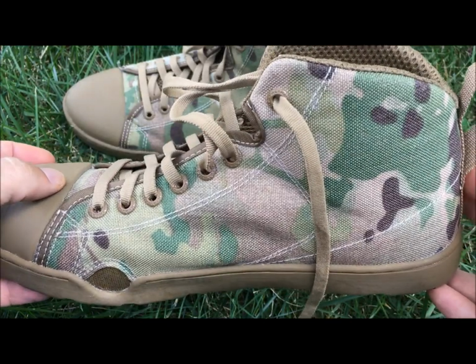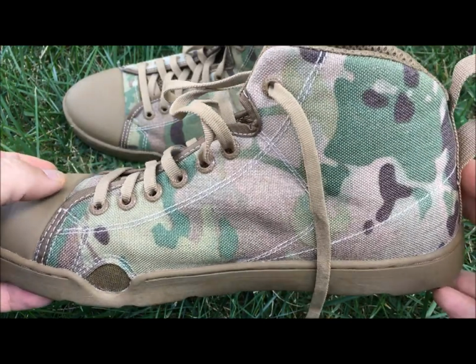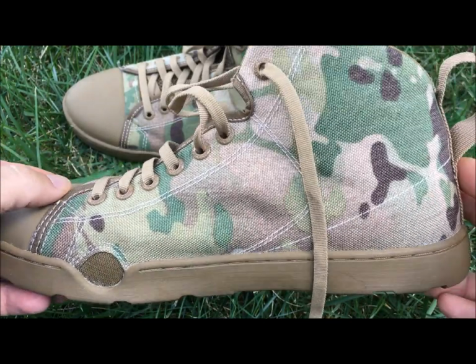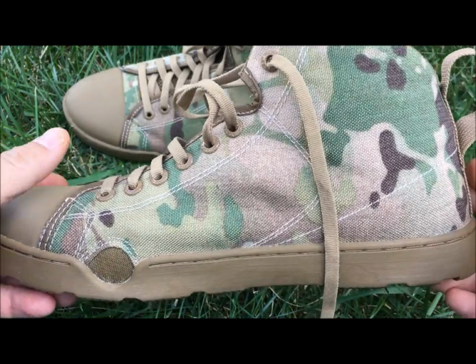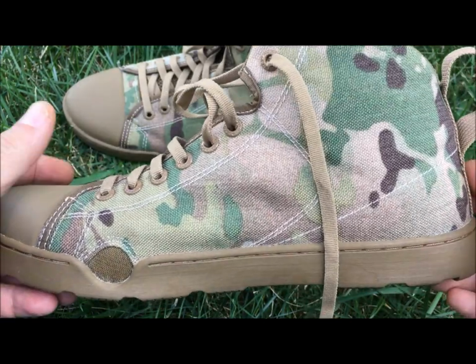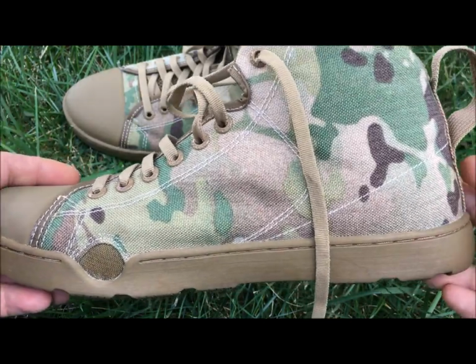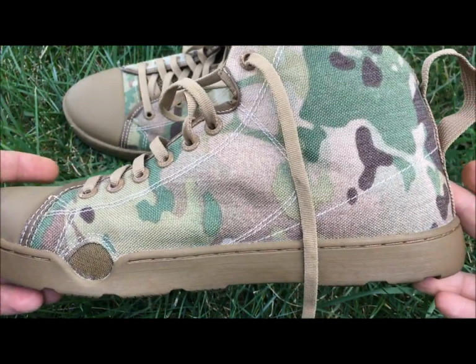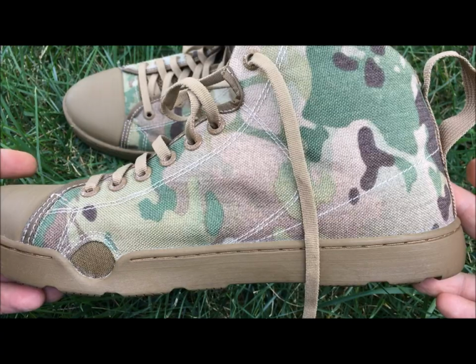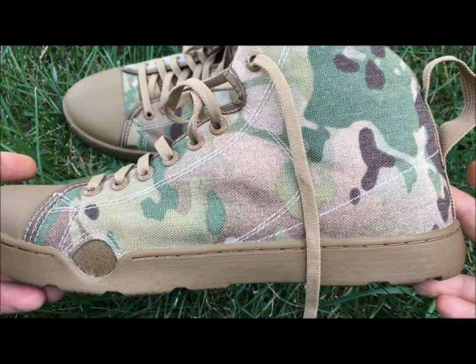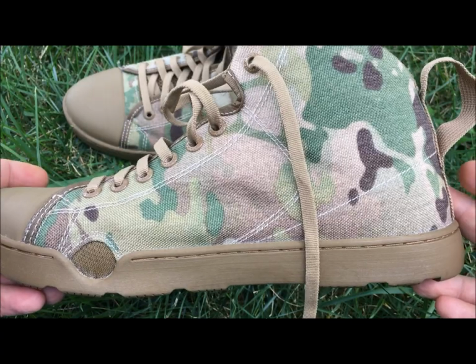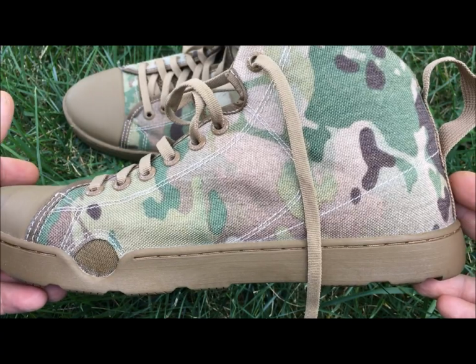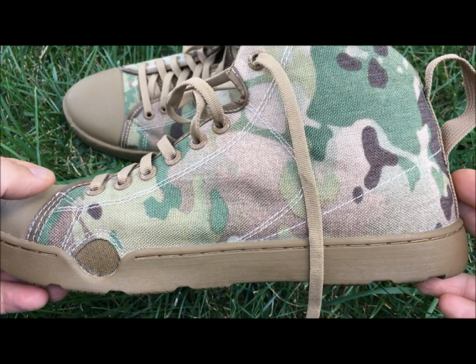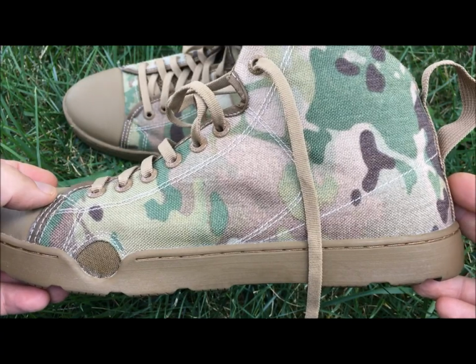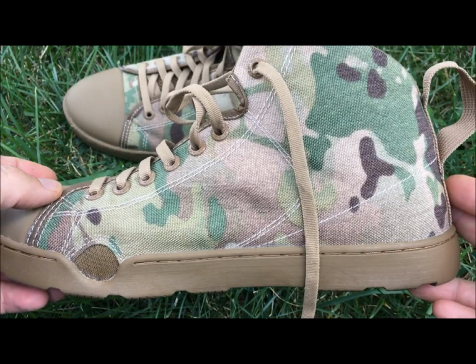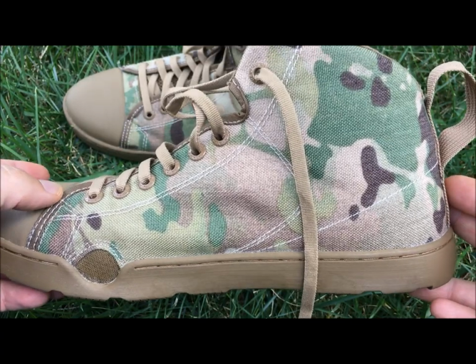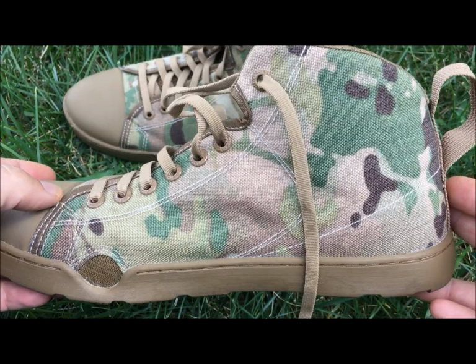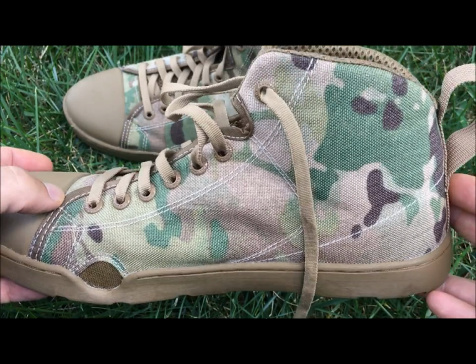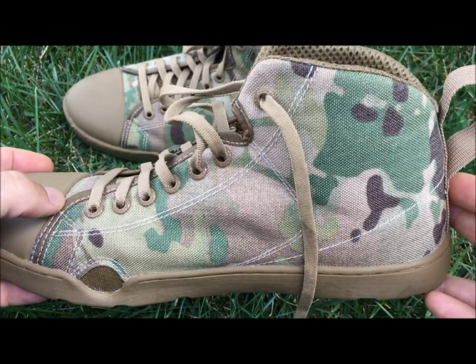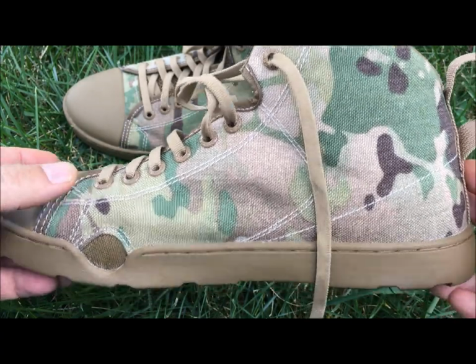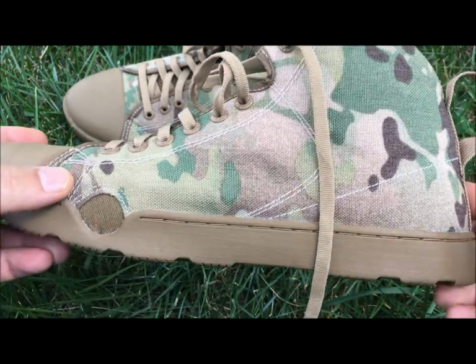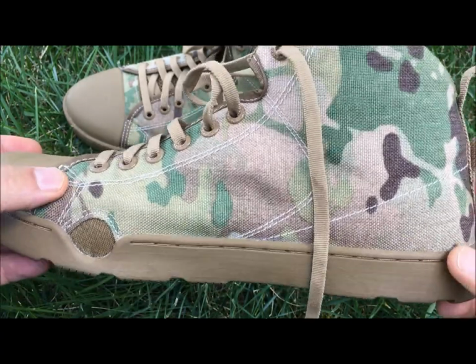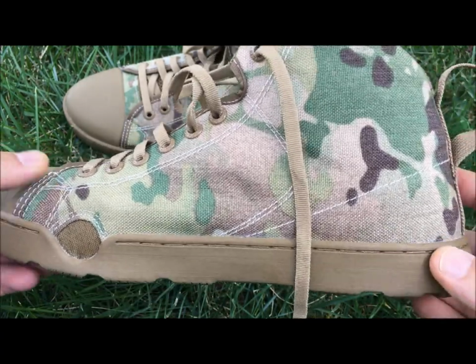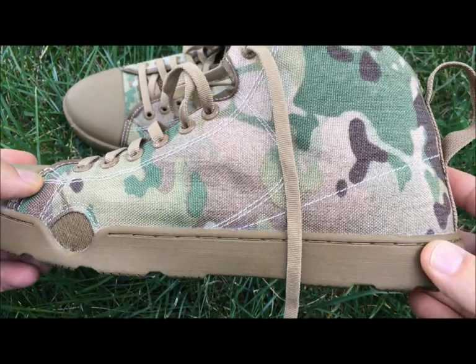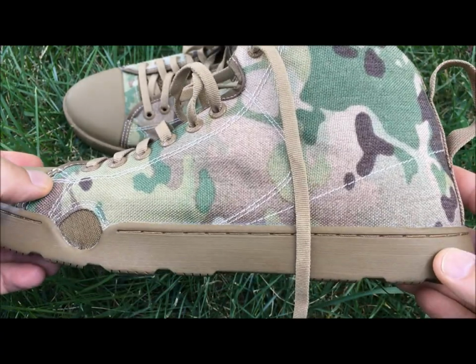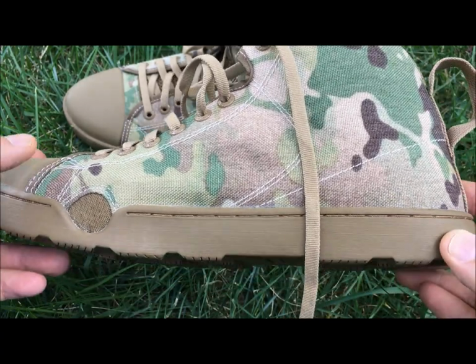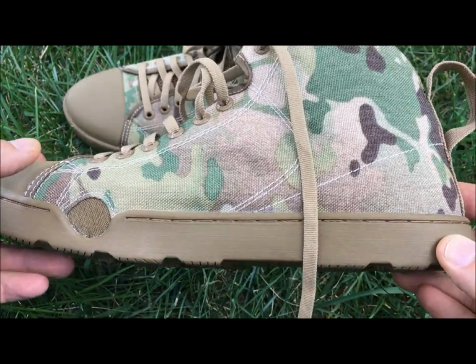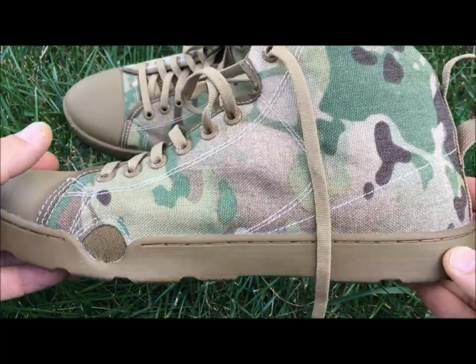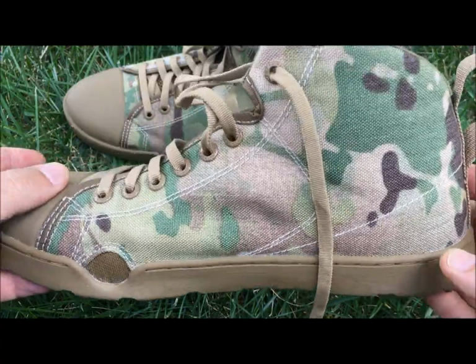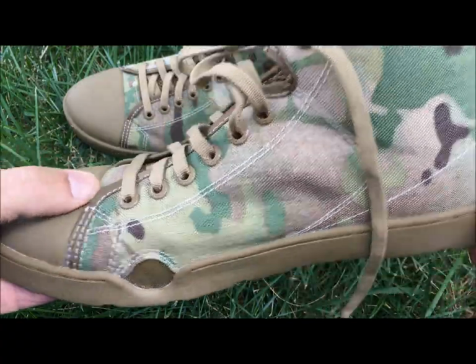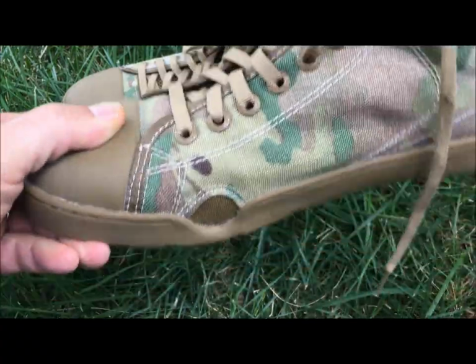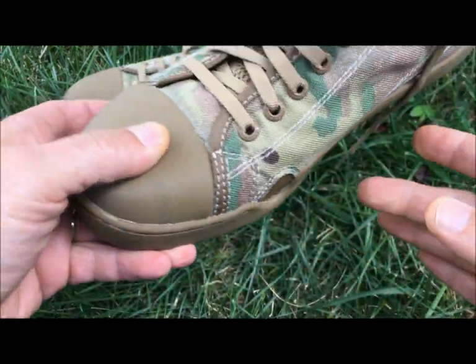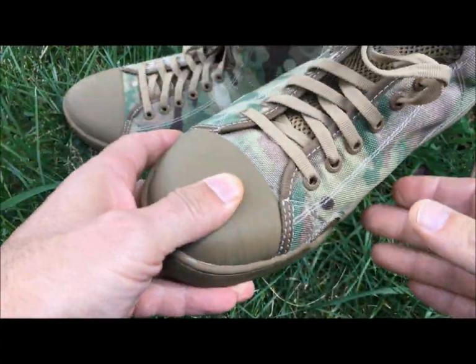There are a lot of features on this. This is not the typical shoe that you saw growing up like the Chuck Taylors playing basketball. This is a functional shoe in a lot of different ways, so let's go ahead and look at some of the features.